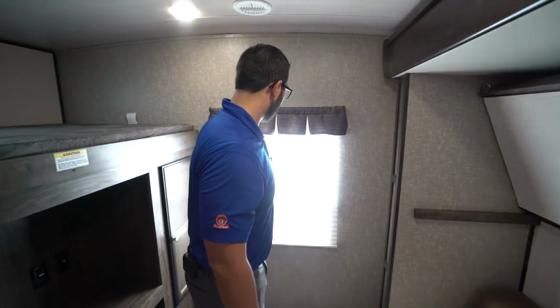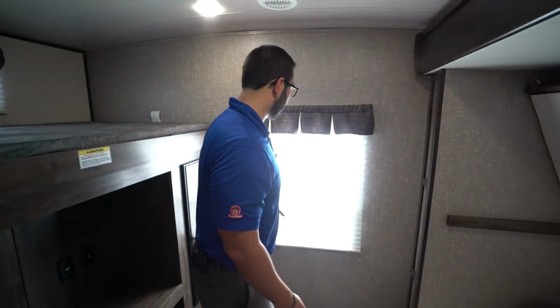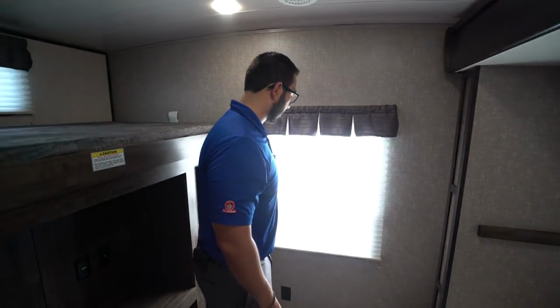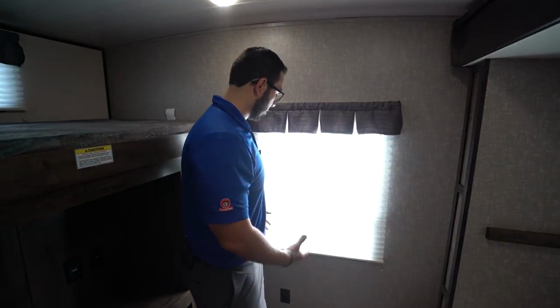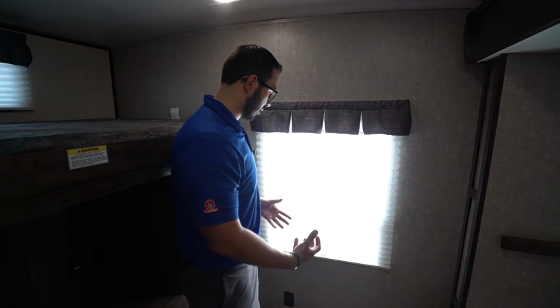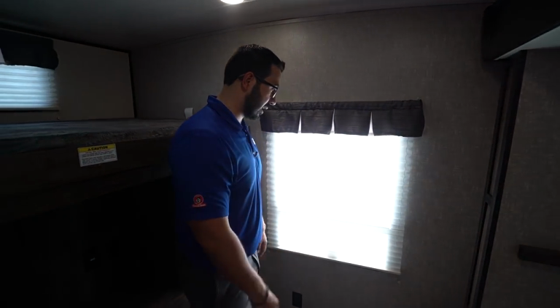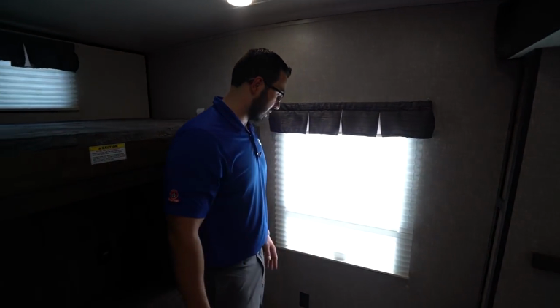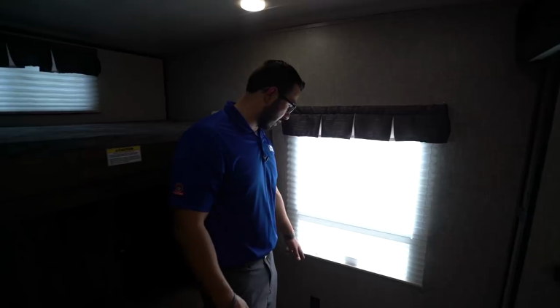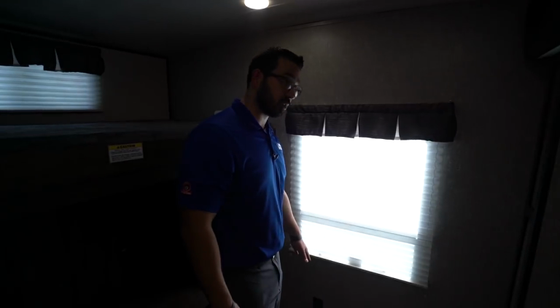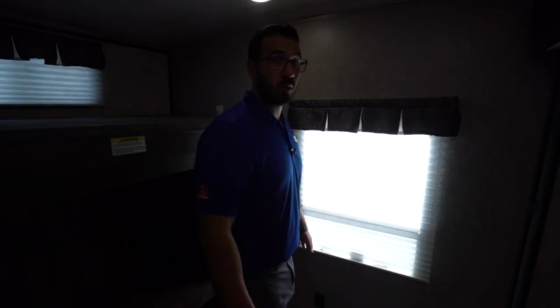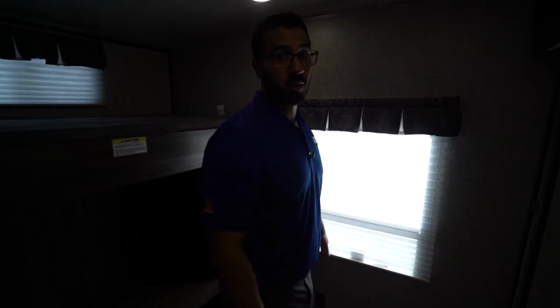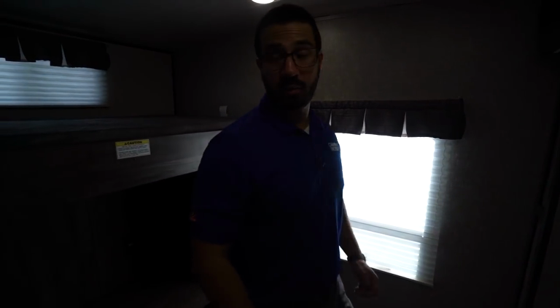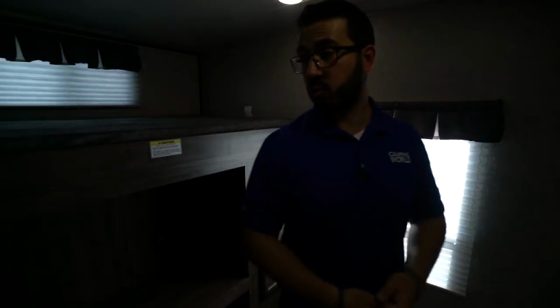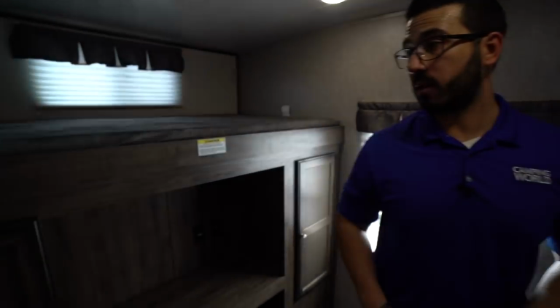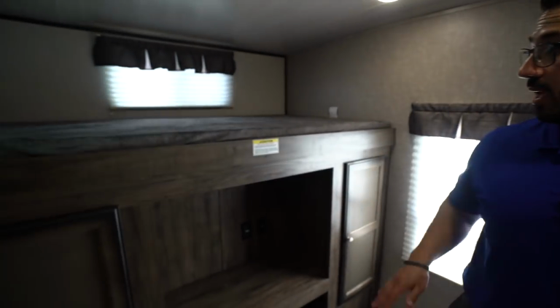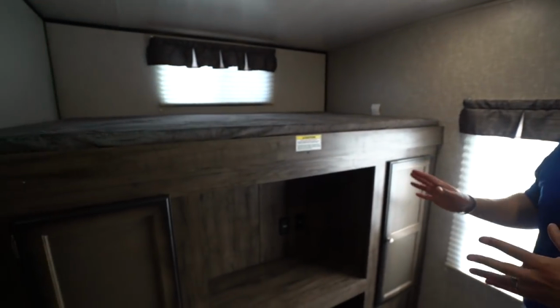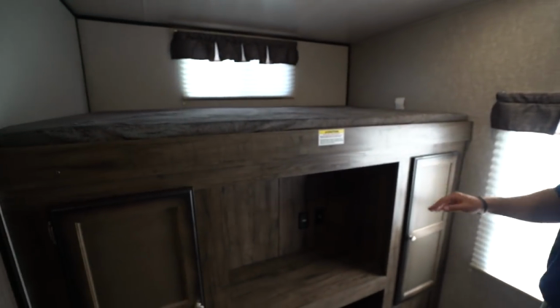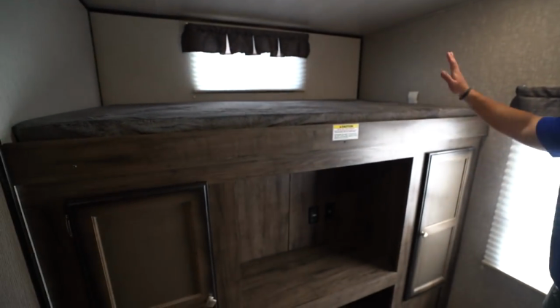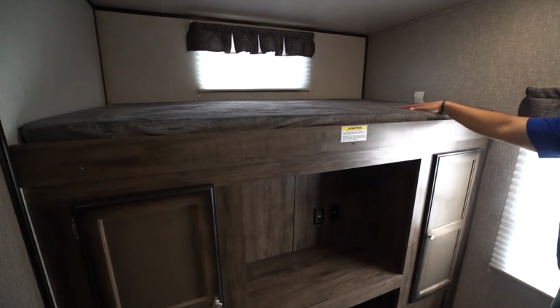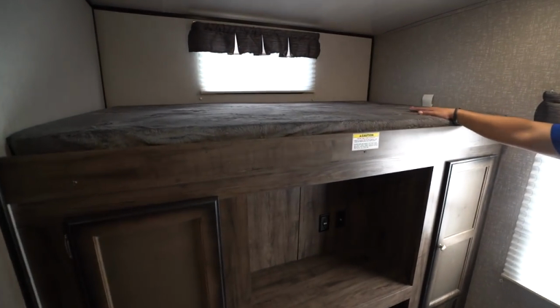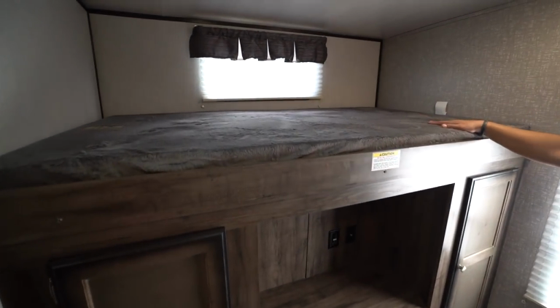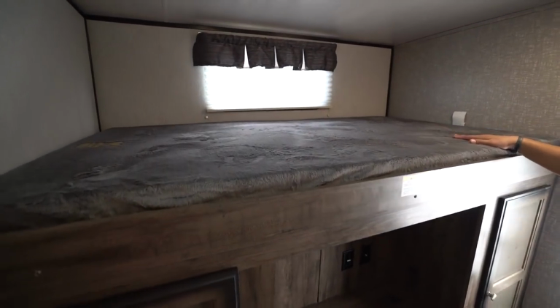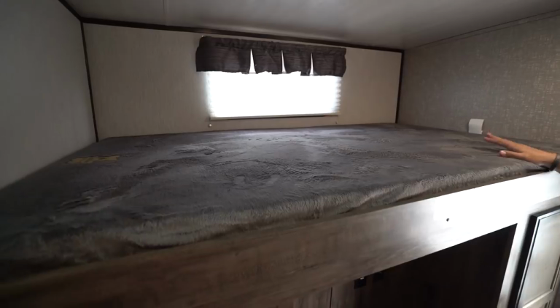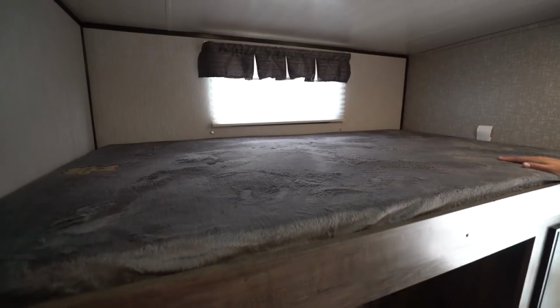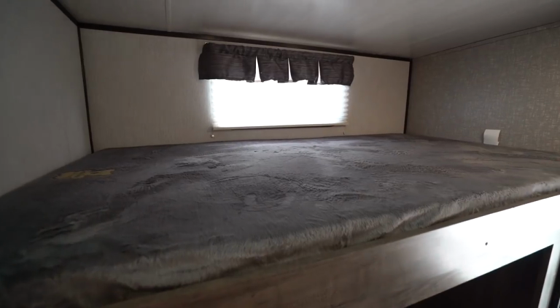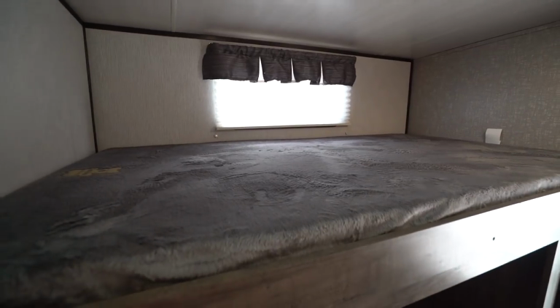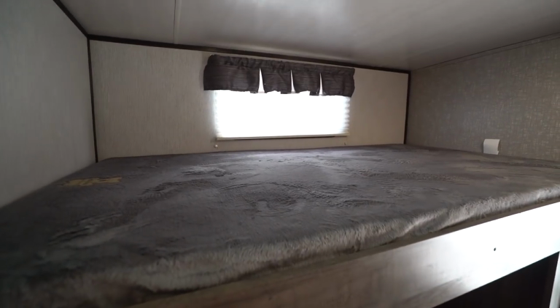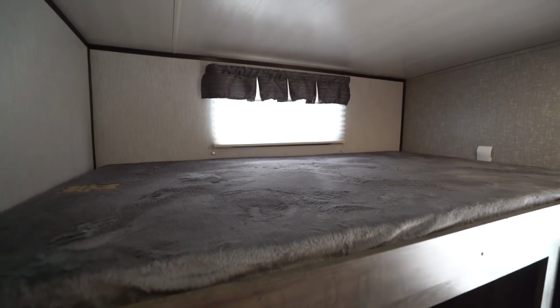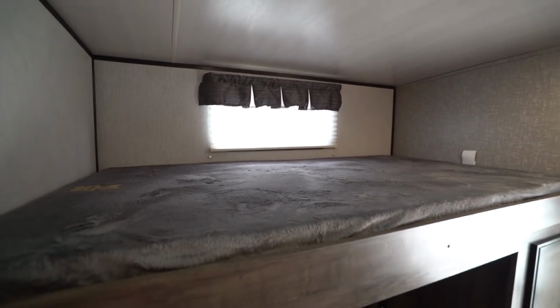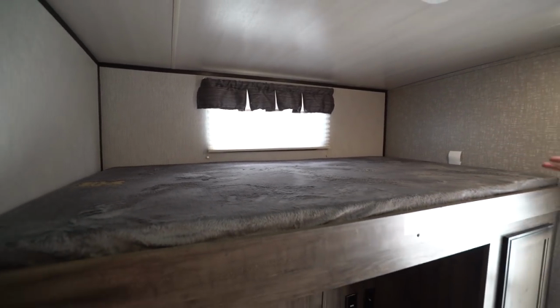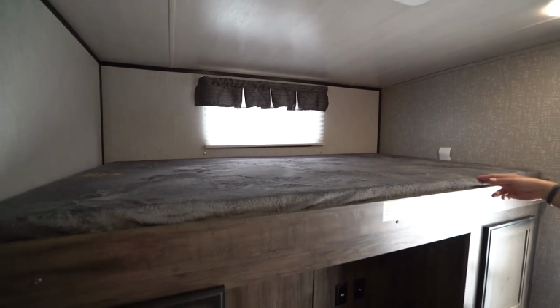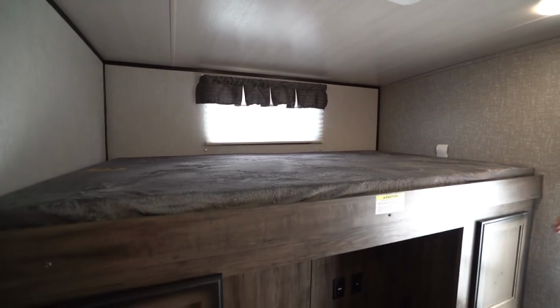Right in the back you get the big window, which lets in some natural light, and there's an electrical outlet right down there as well. On the other side, this bunk has a 300-pound weight capacity, so if you need an adult to sleep in there, you can do that. A couple of kiddos can sleep up top even.